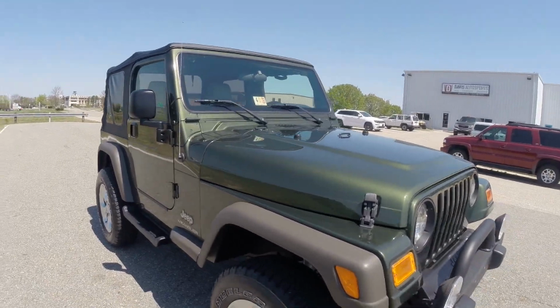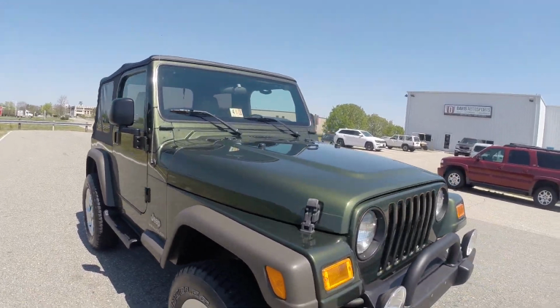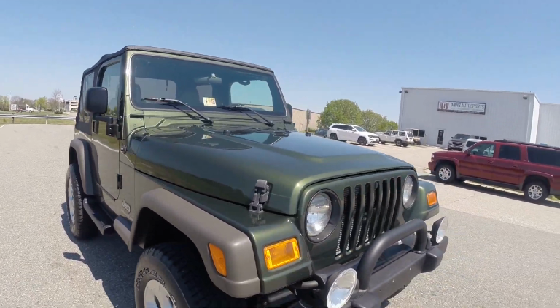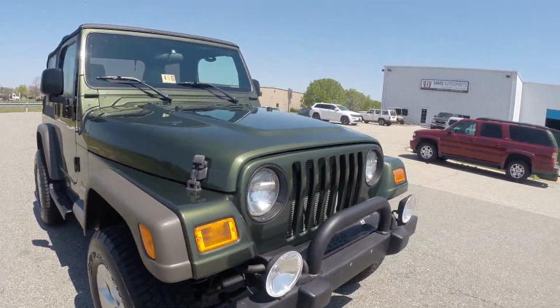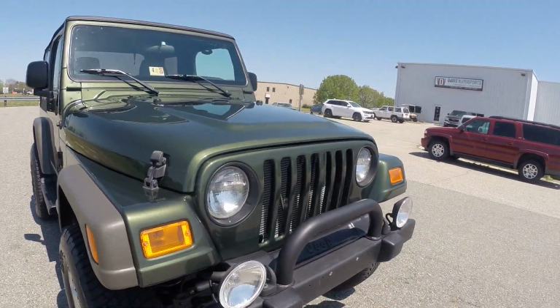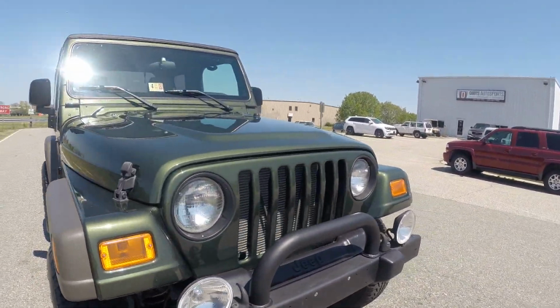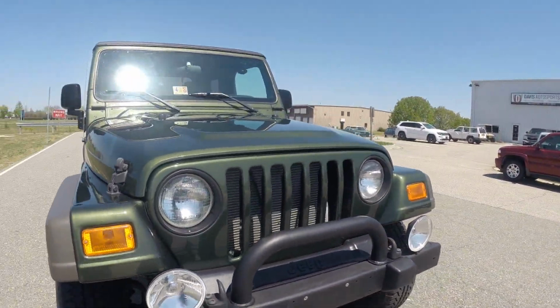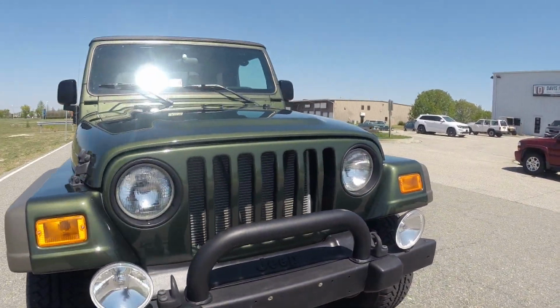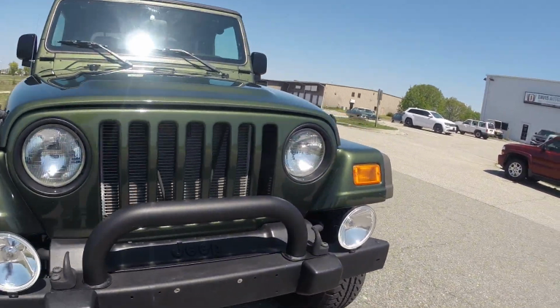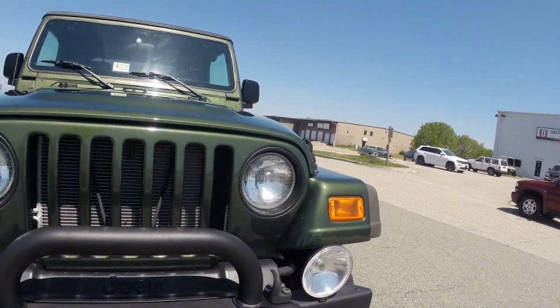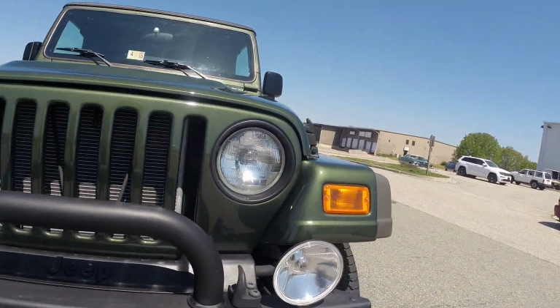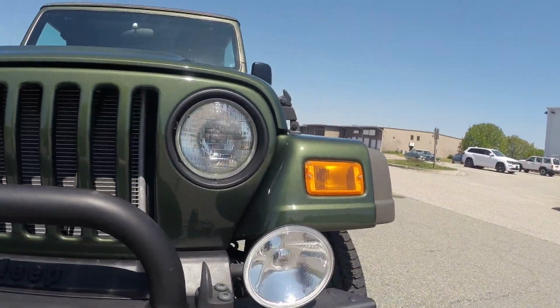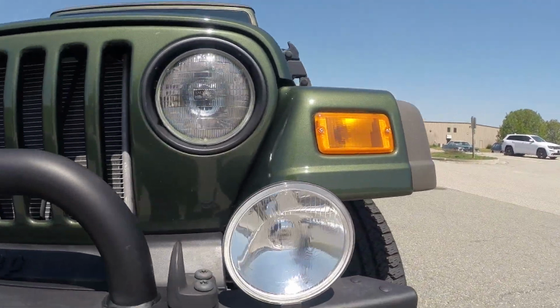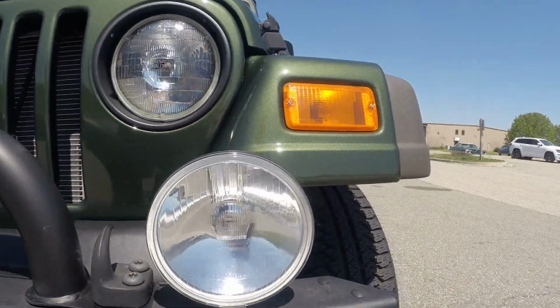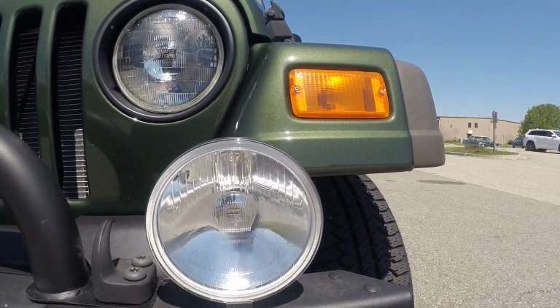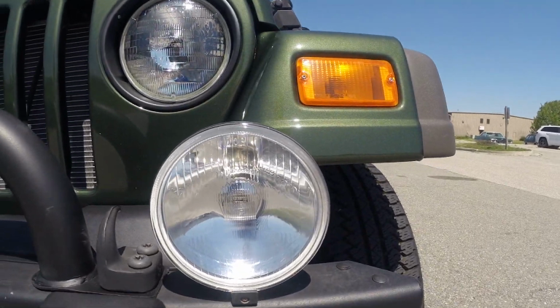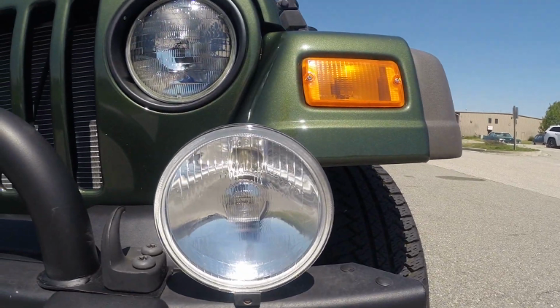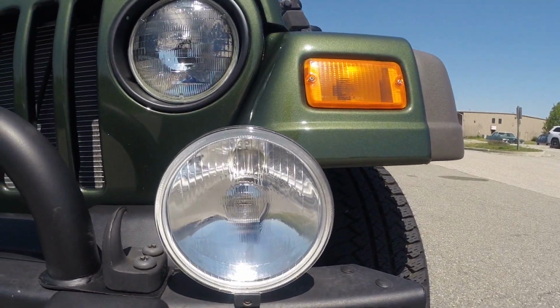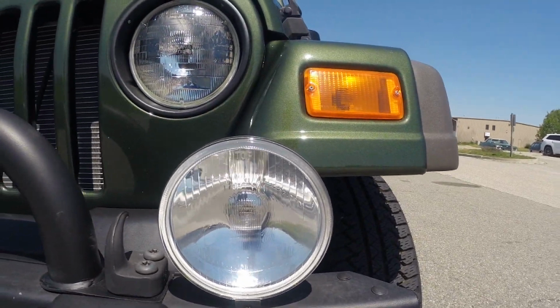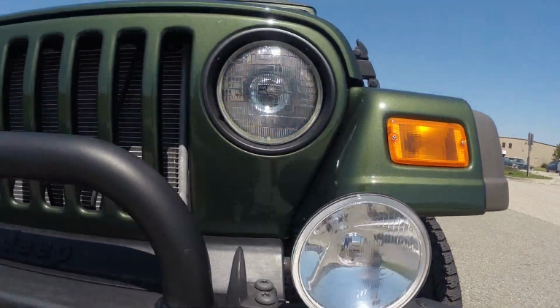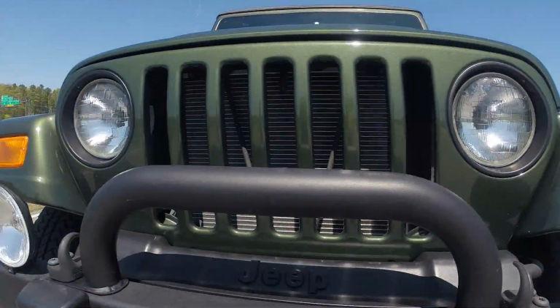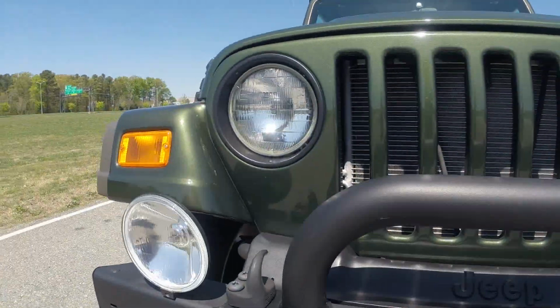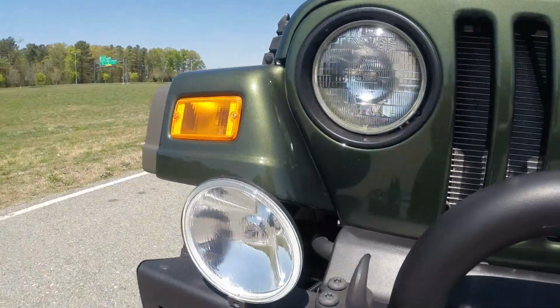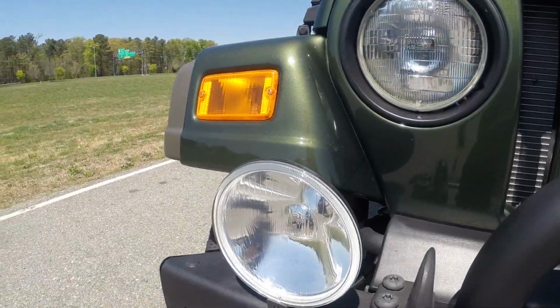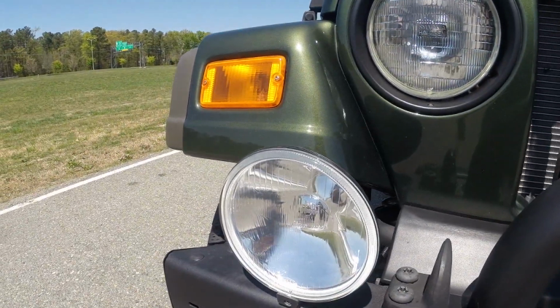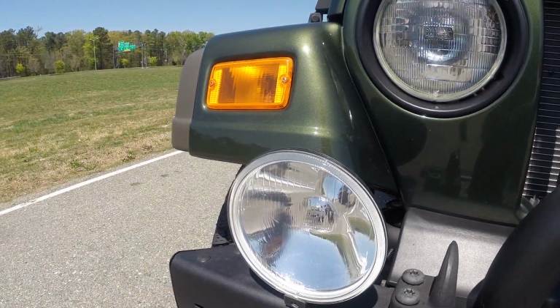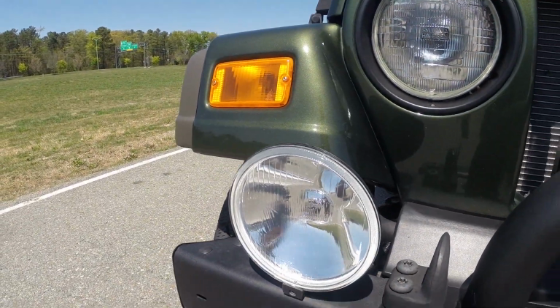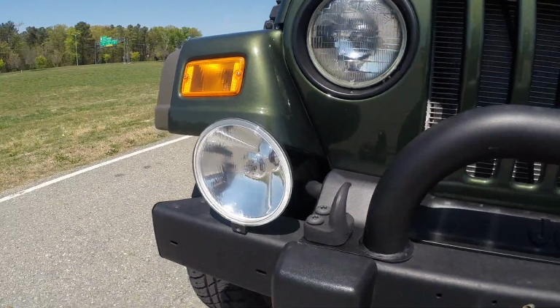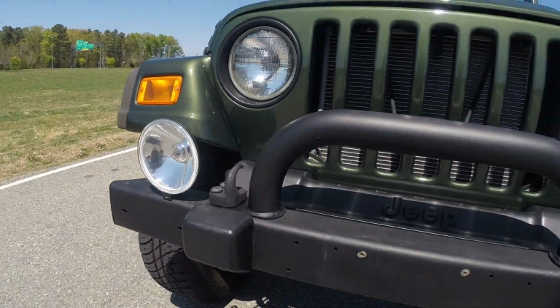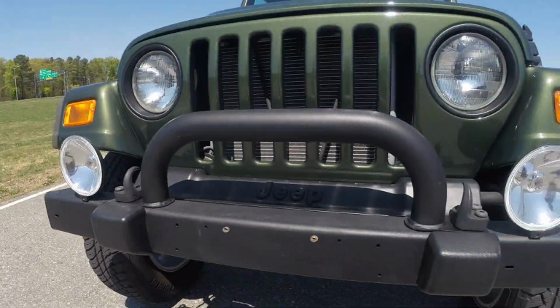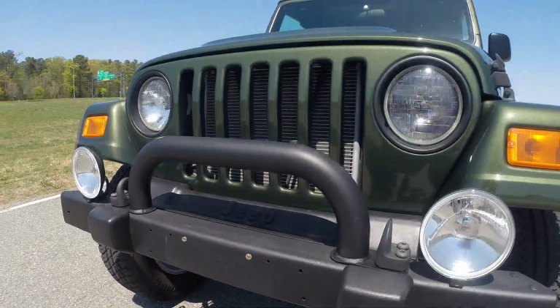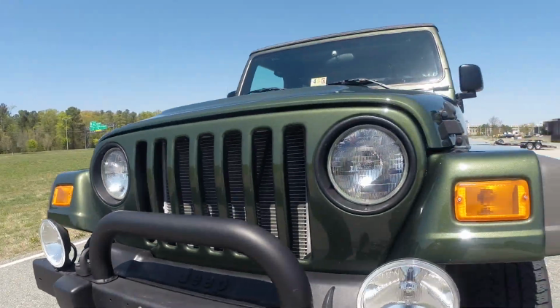One of the things that we did here is we installed these fog lights, professionally wired up. All of the connections are heat shrunk, wire loomed, and soldered.